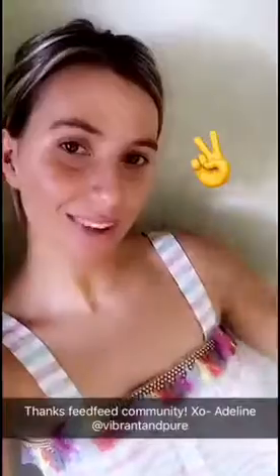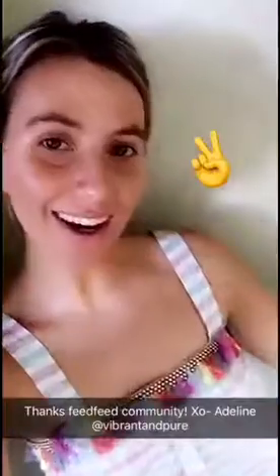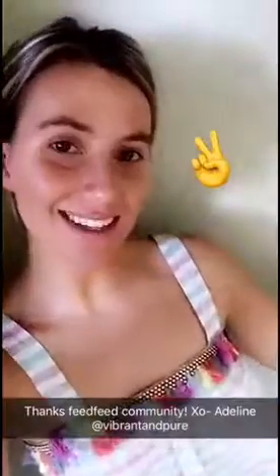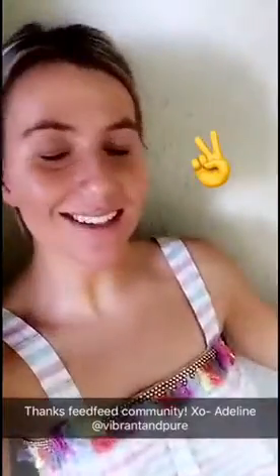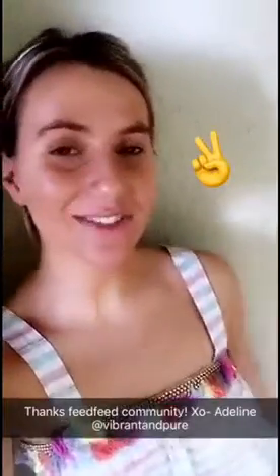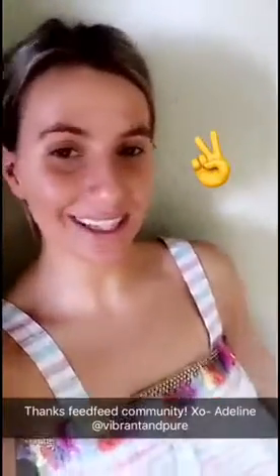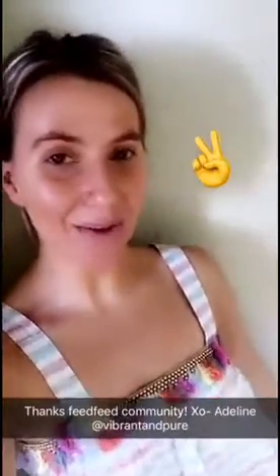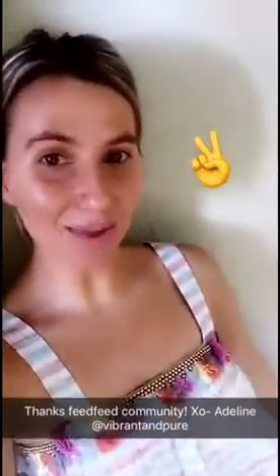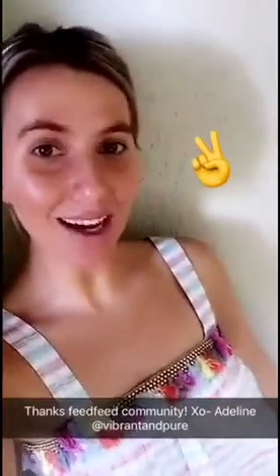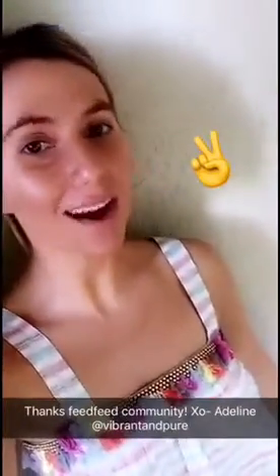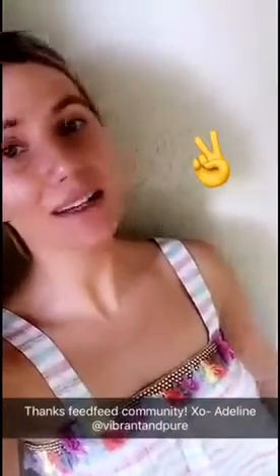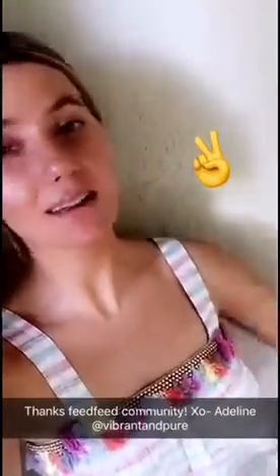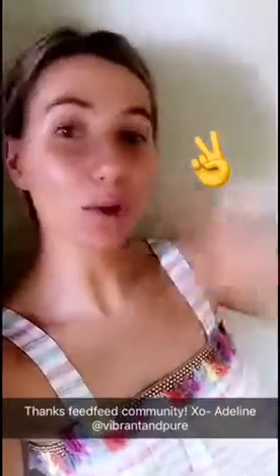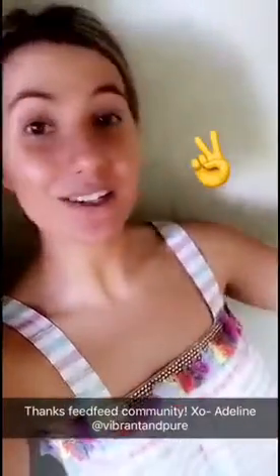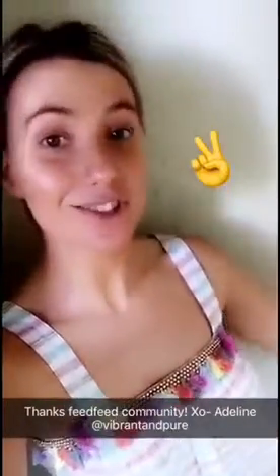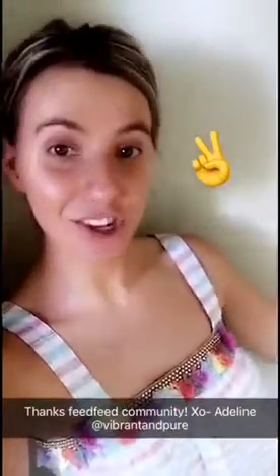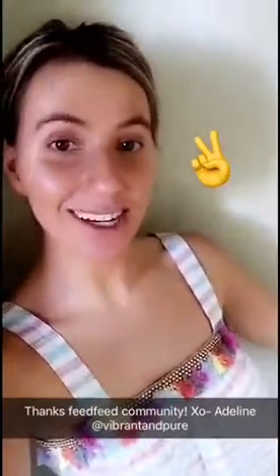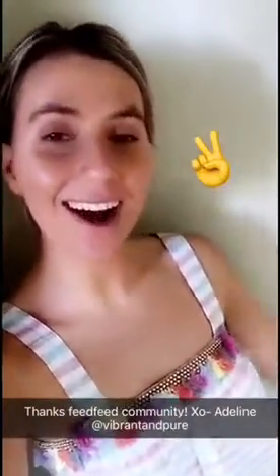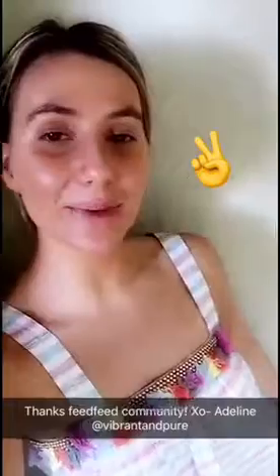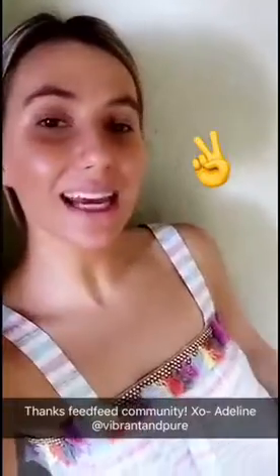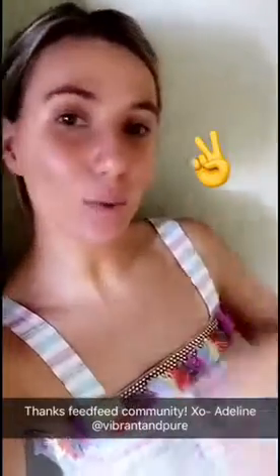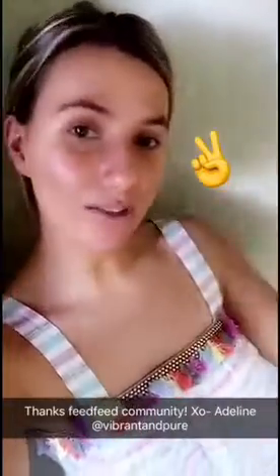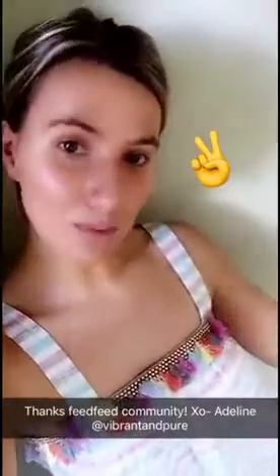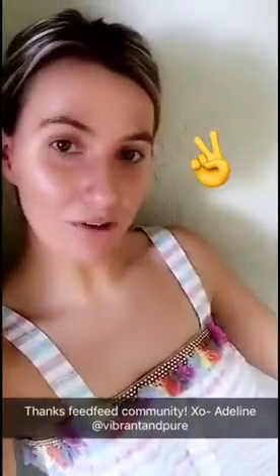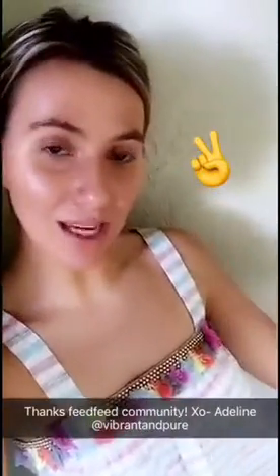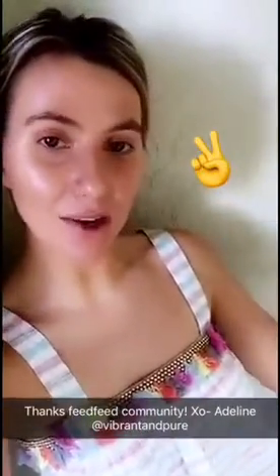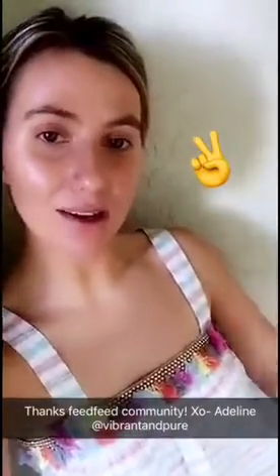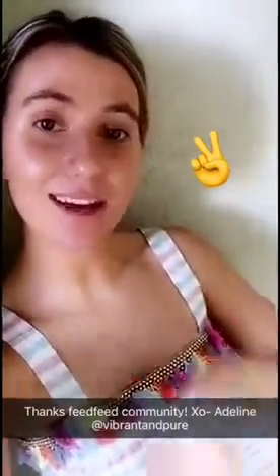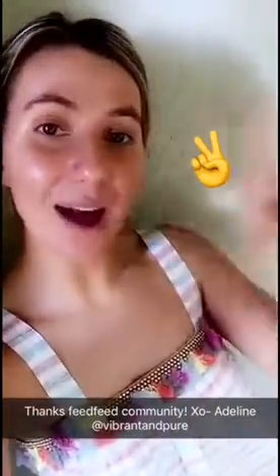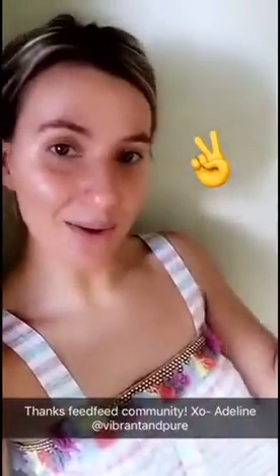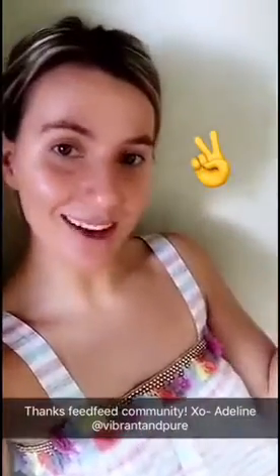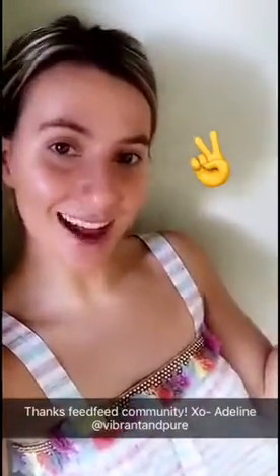All right, guys, thanks so much for hanging out with me and coming on the mermaid toast journey. If you want to find more of me, I'm going to tell you how in the next snap.